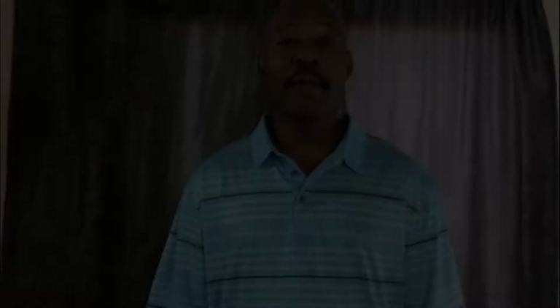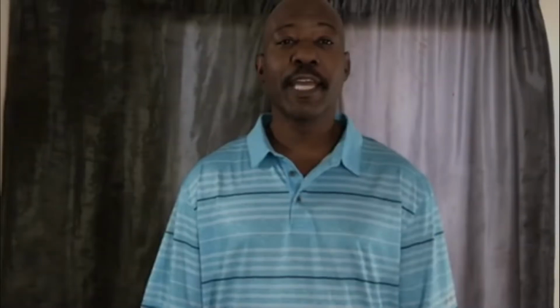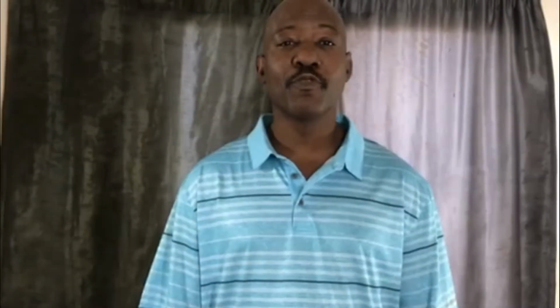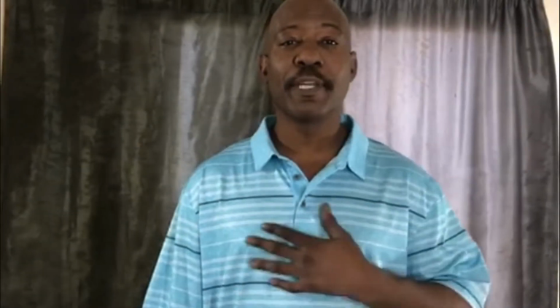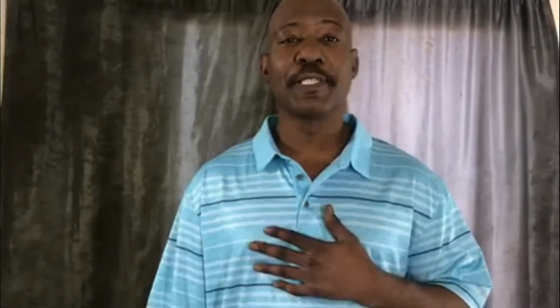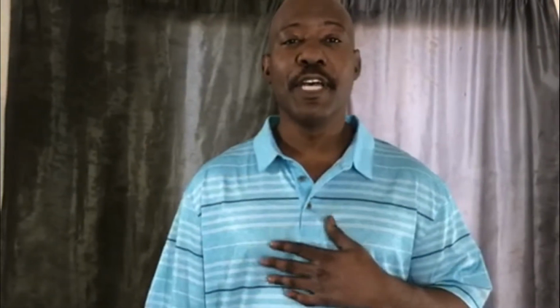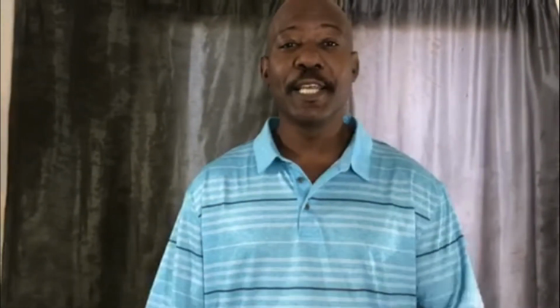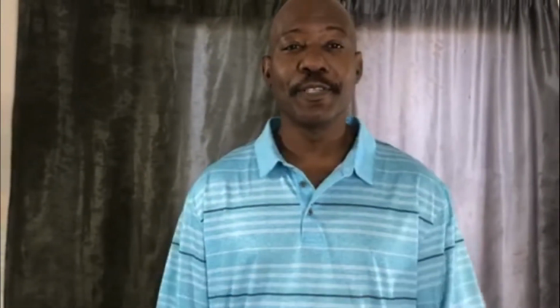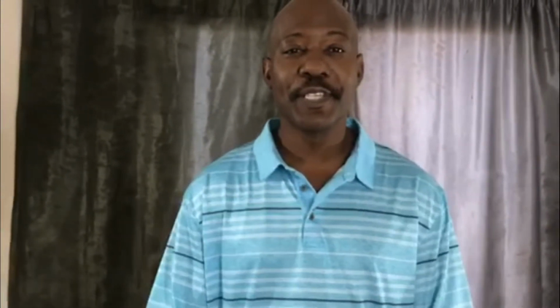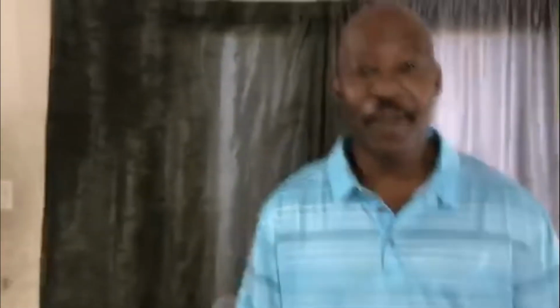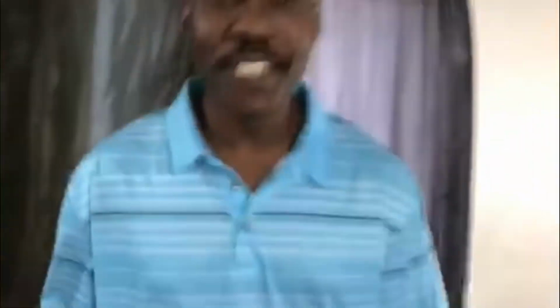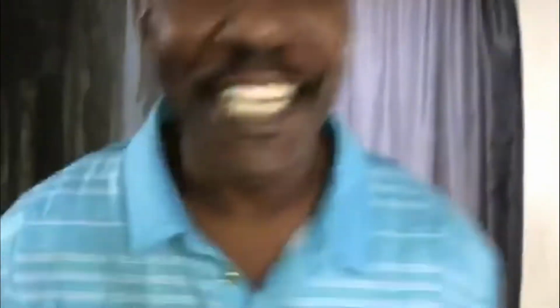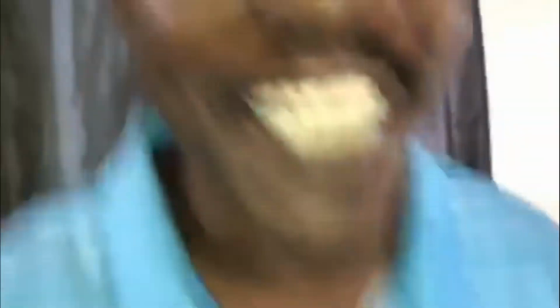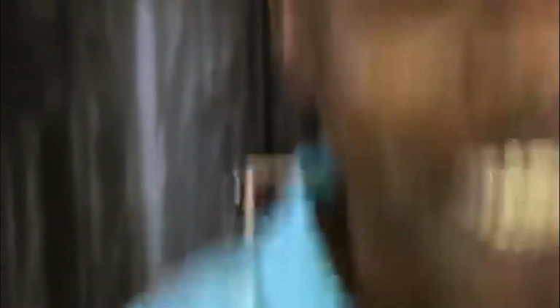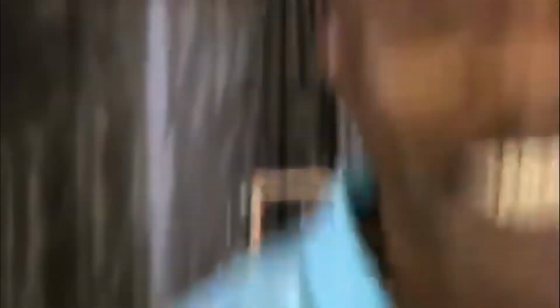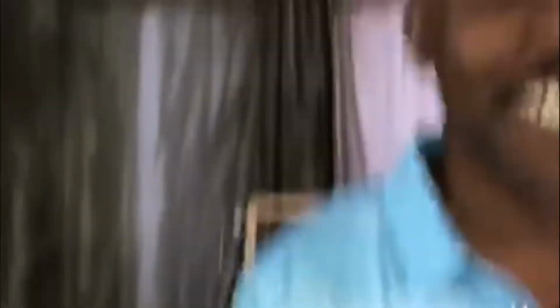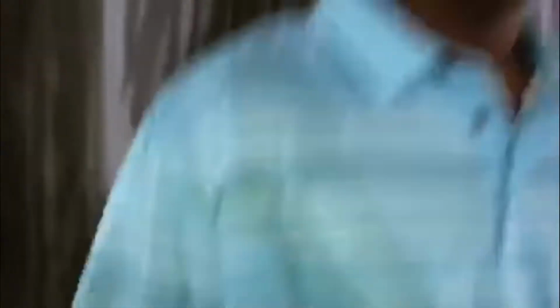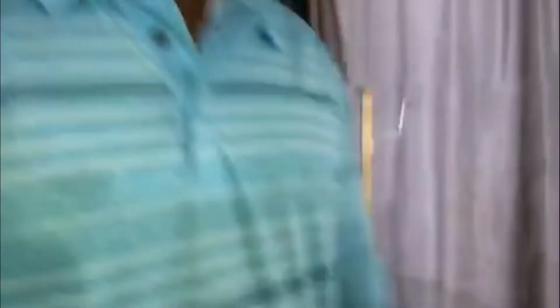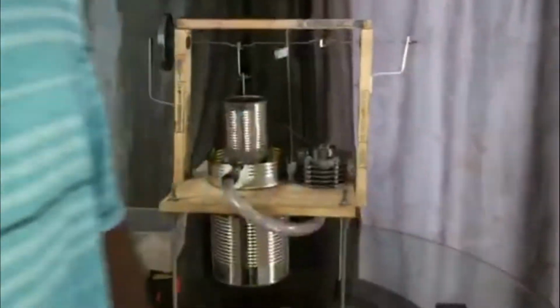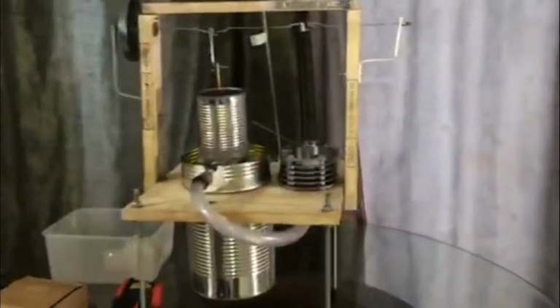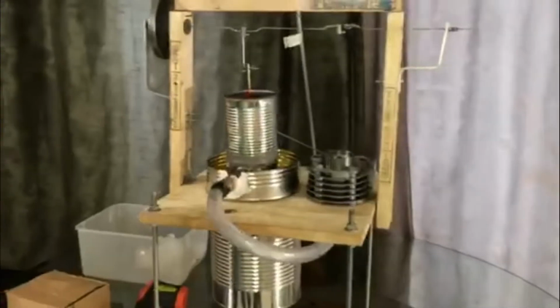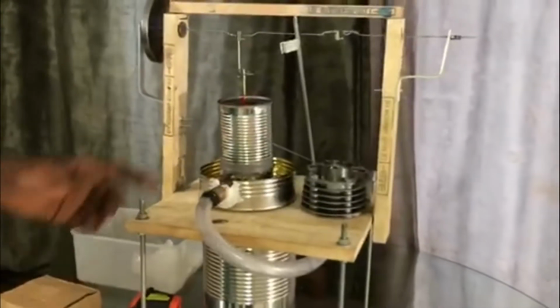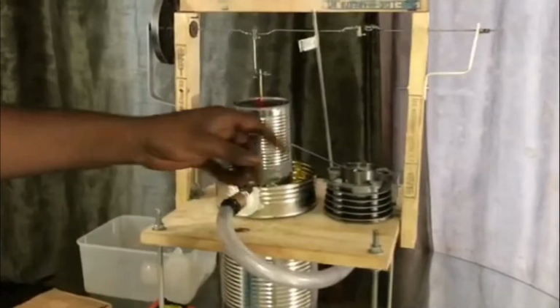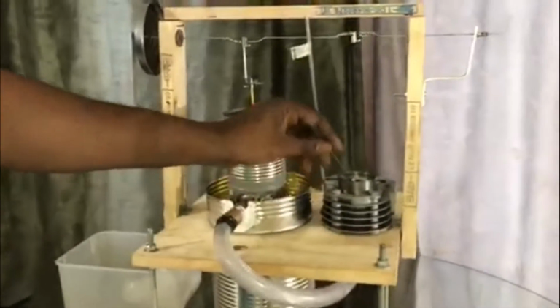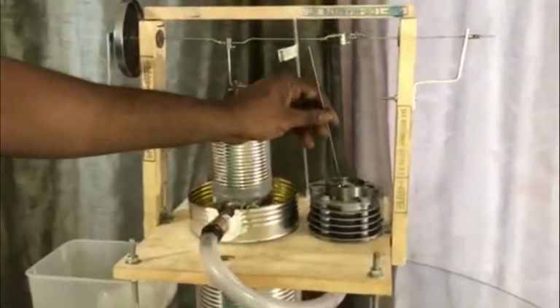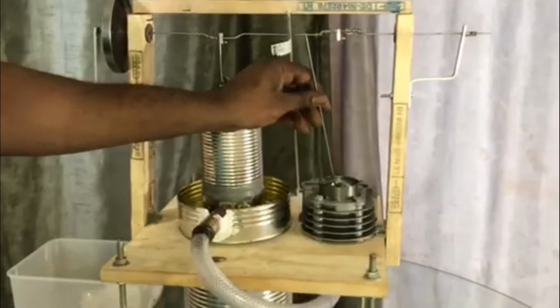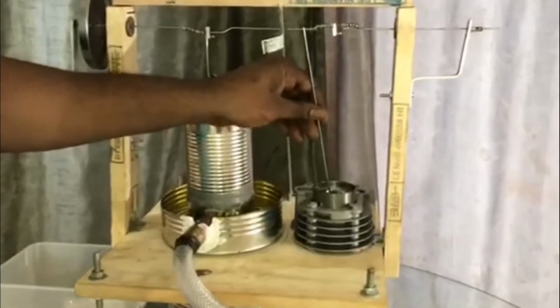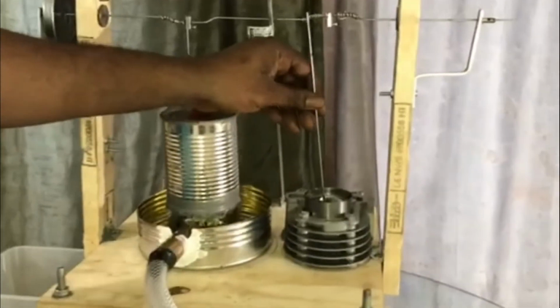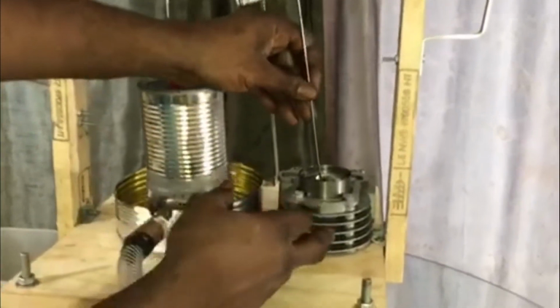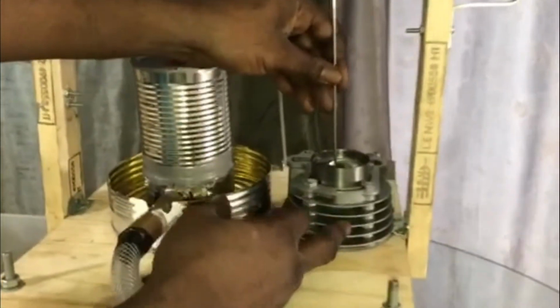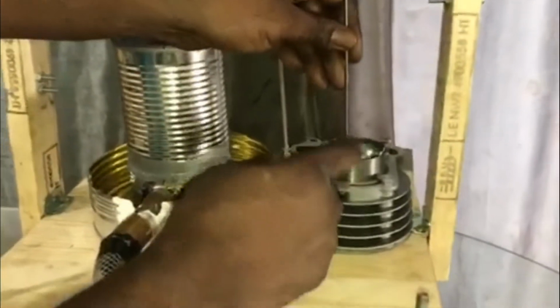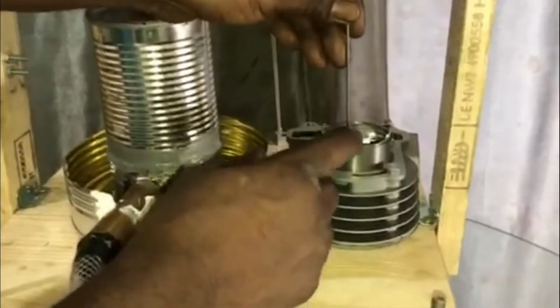Hey Man Mechanics, I'm Drew with Man Mechanics. Today we're here to discuss Stirling engines. The Stirling engine I have here — I actually put a 100cc dirt bike block and piston in it.